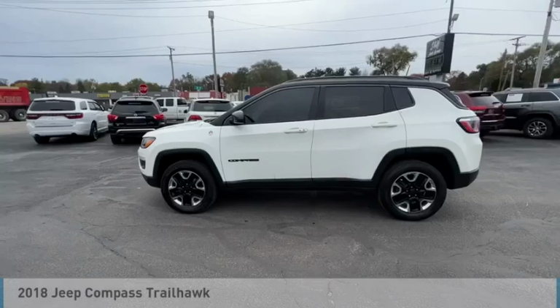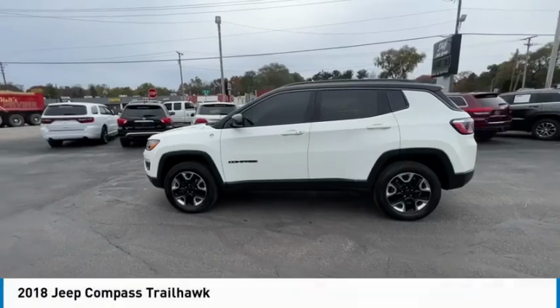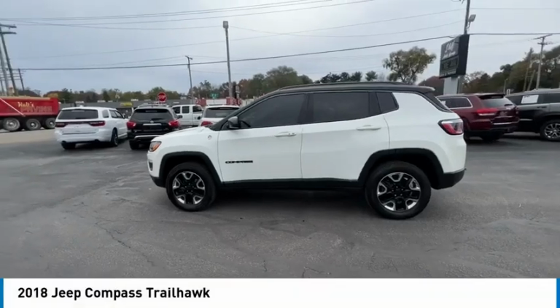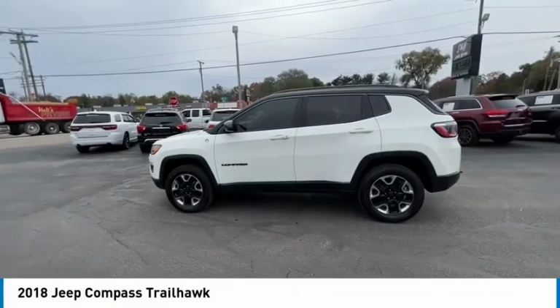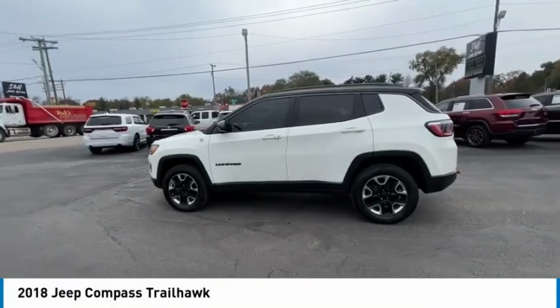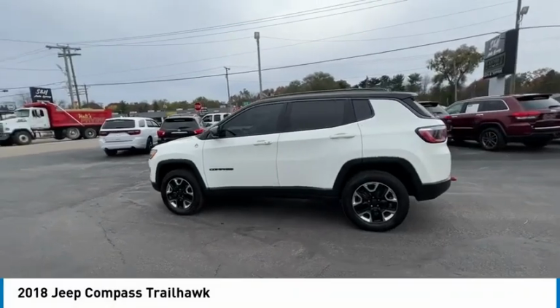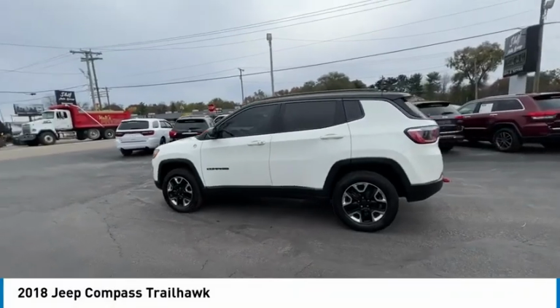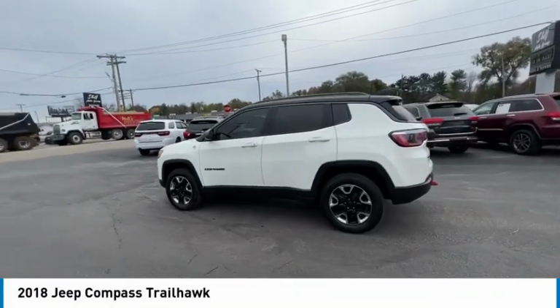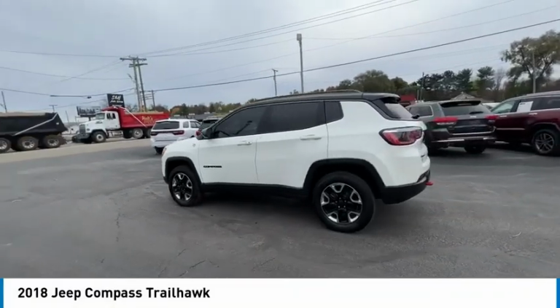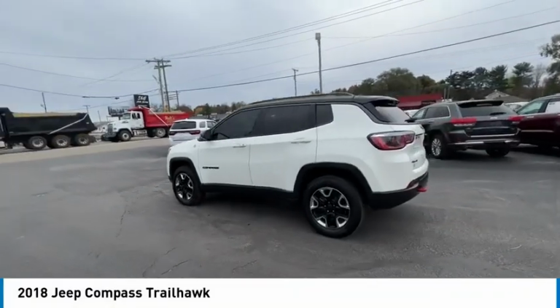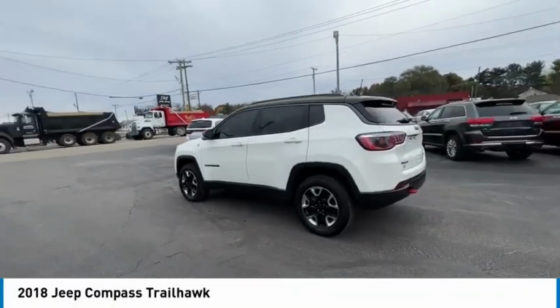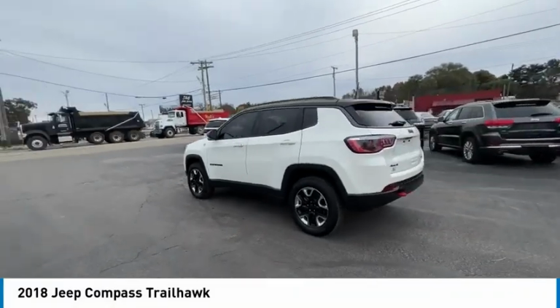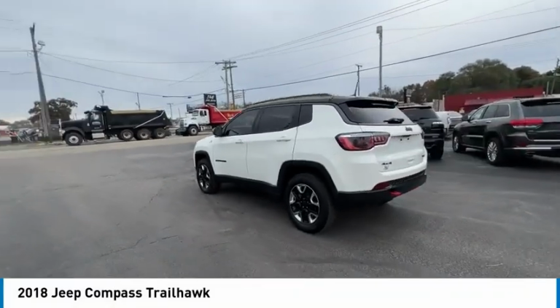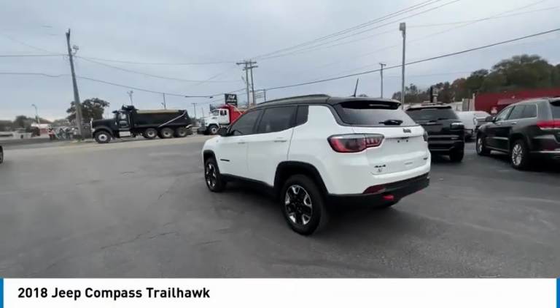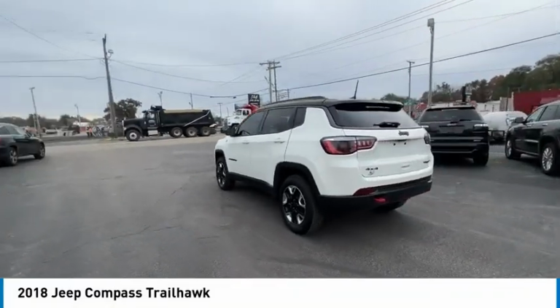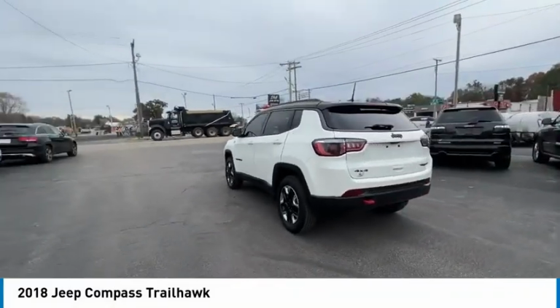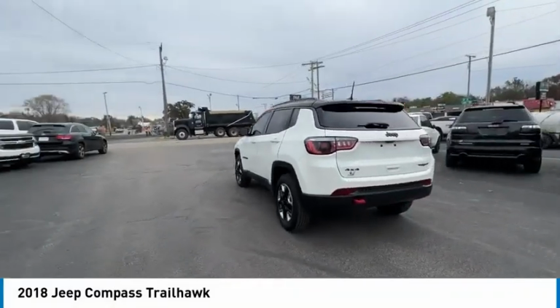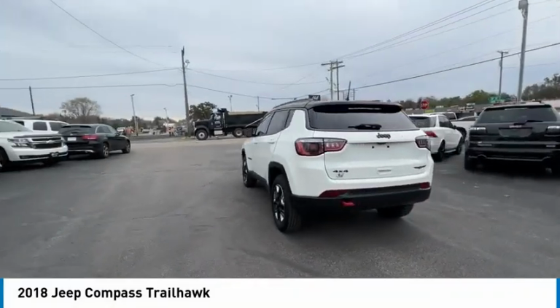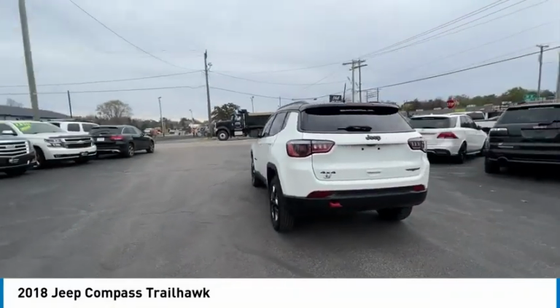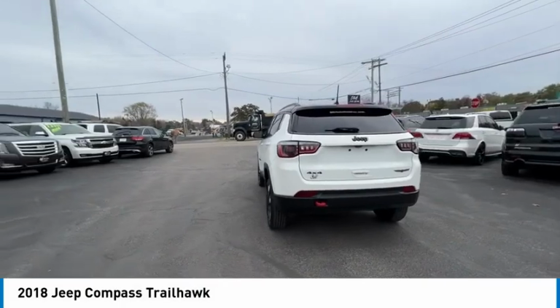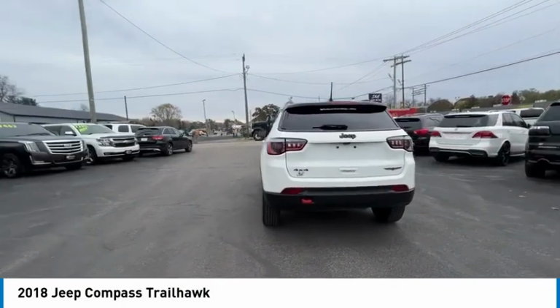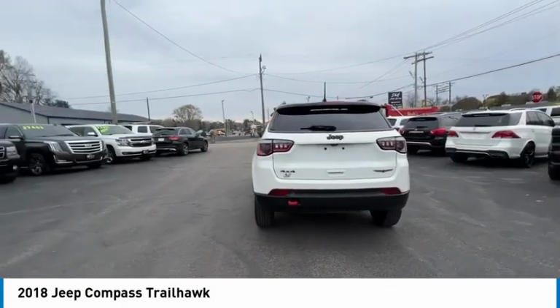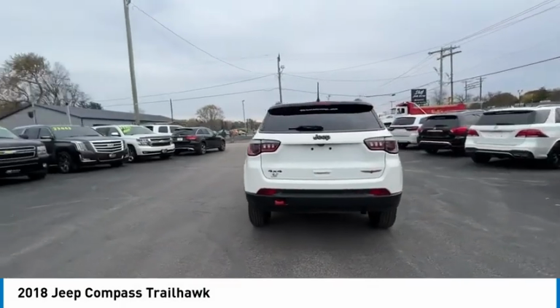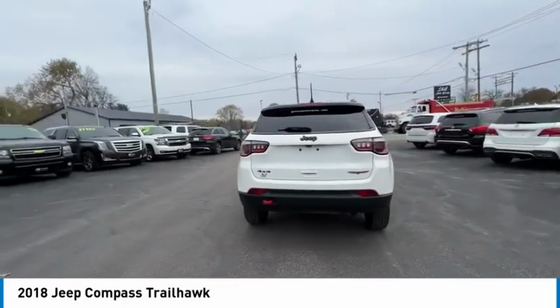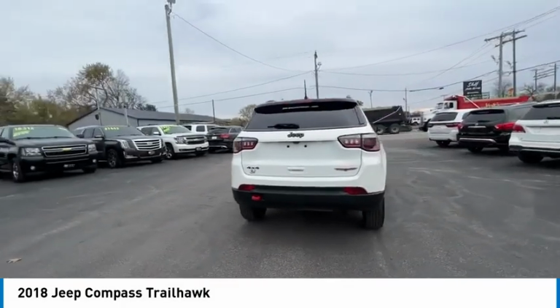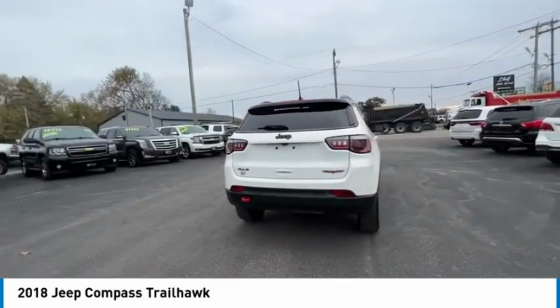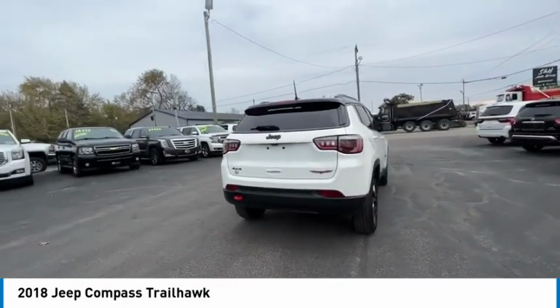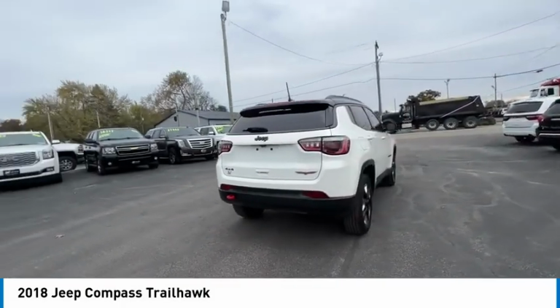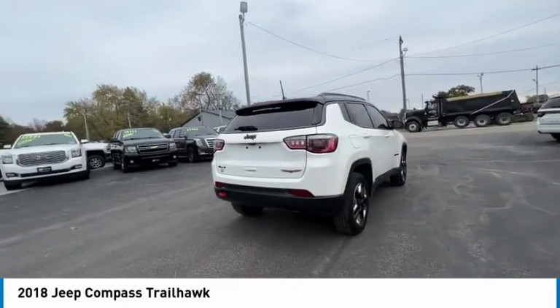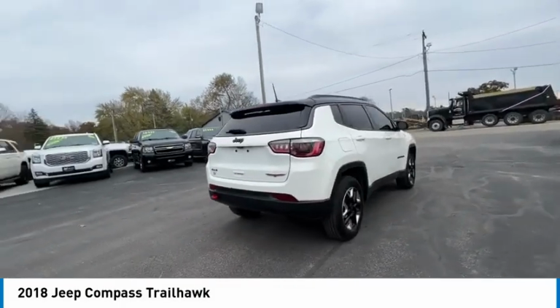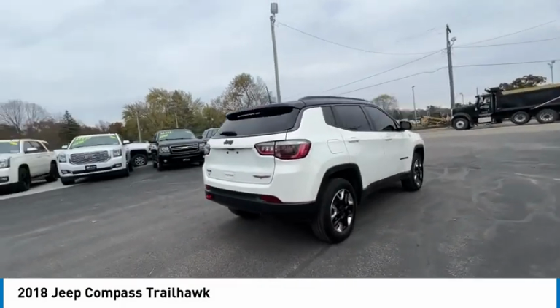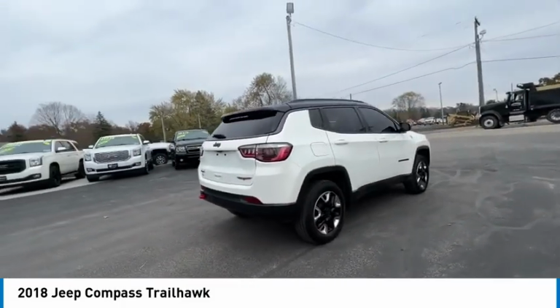Make a great choice today with the 2018 Compass. The Jeep Compass has a solid, sophisticated 16-valve engine.